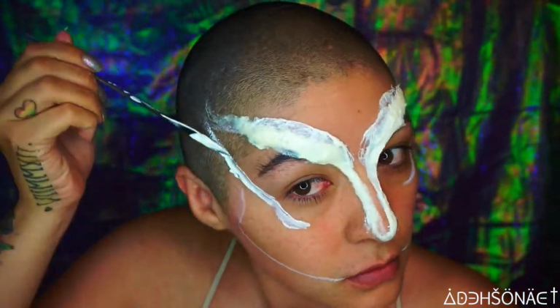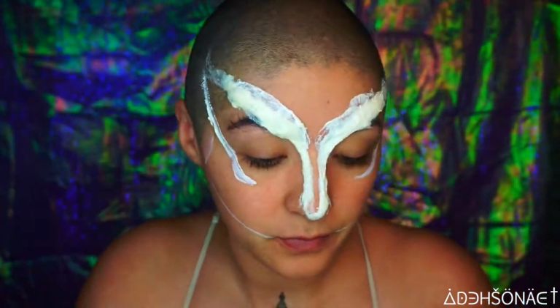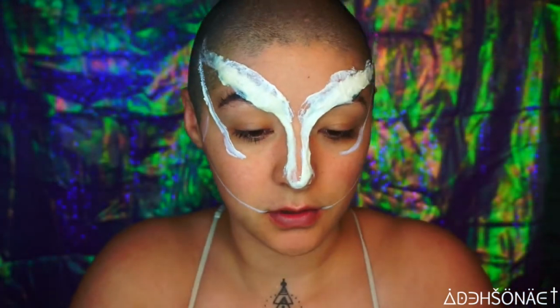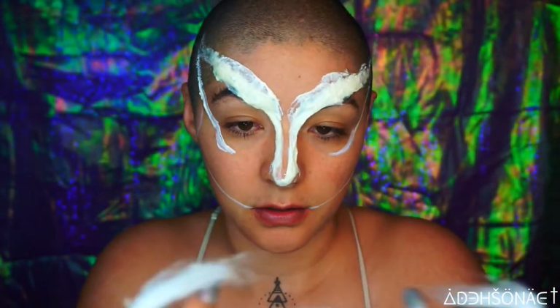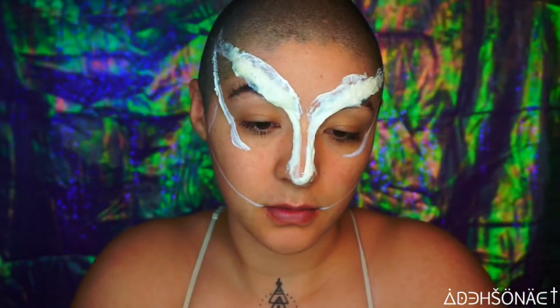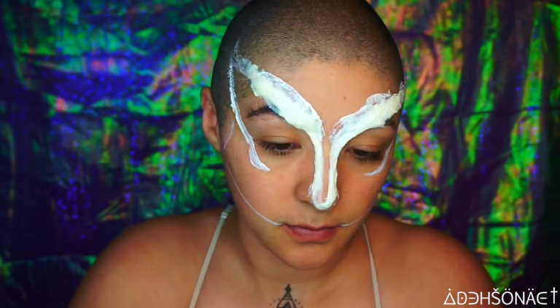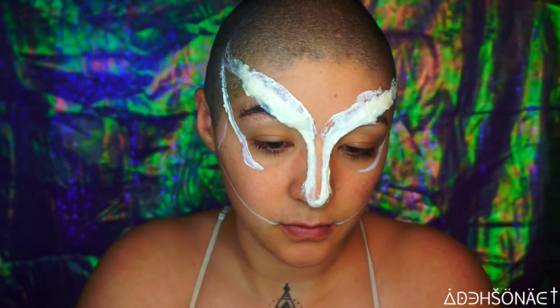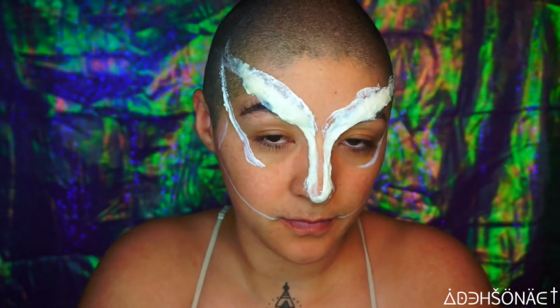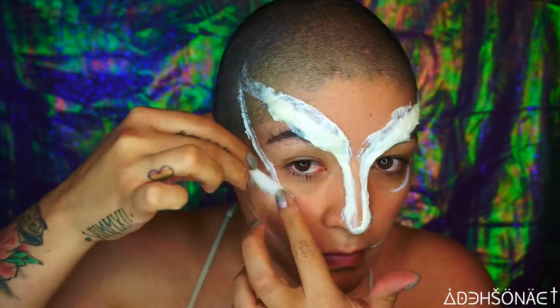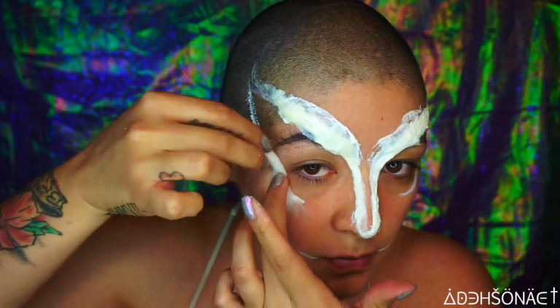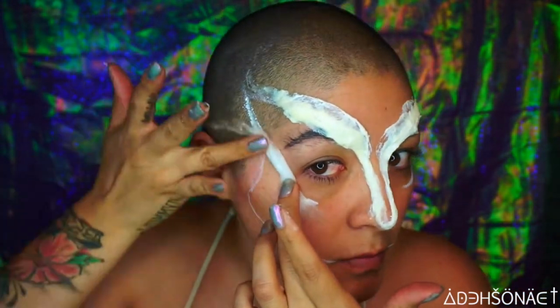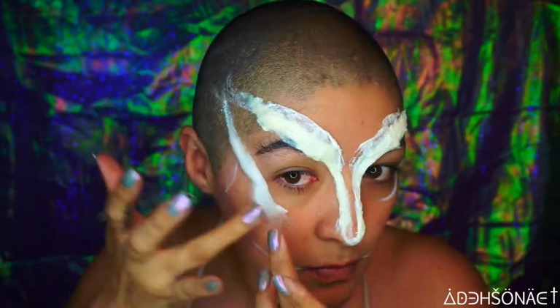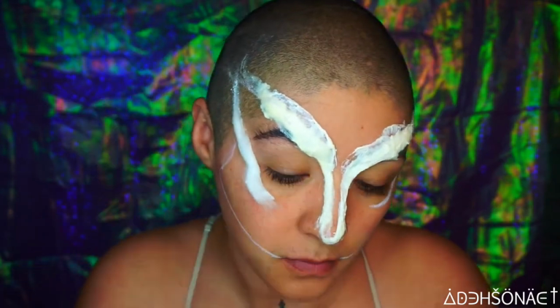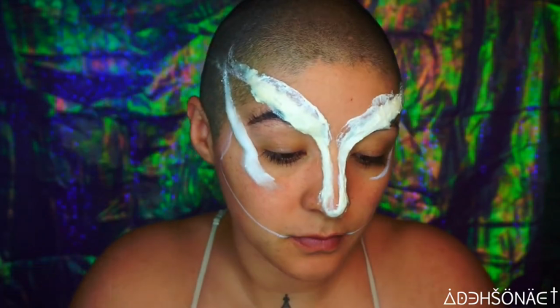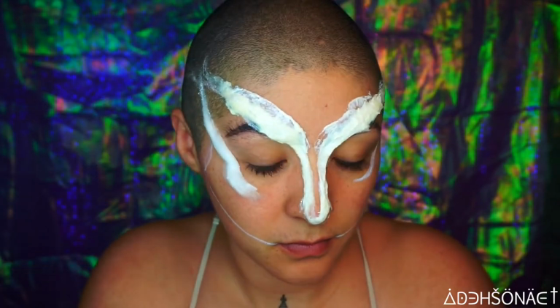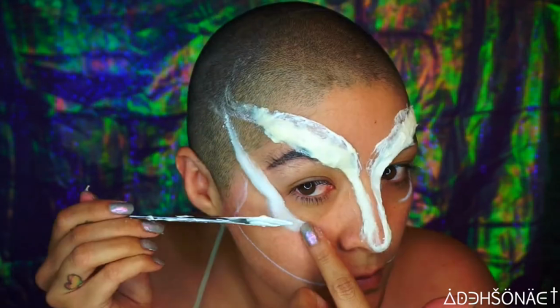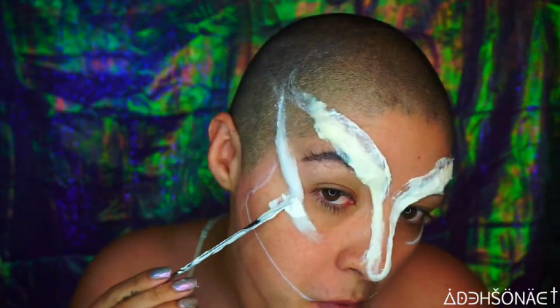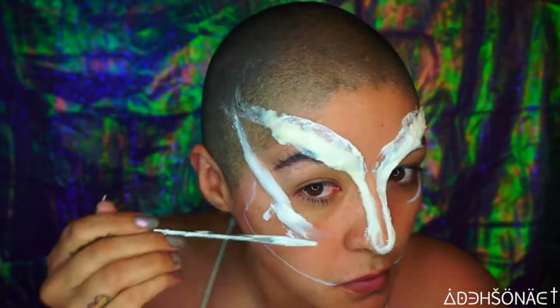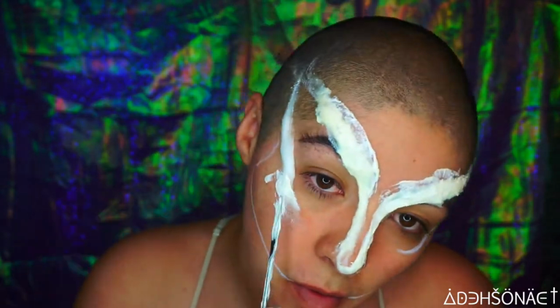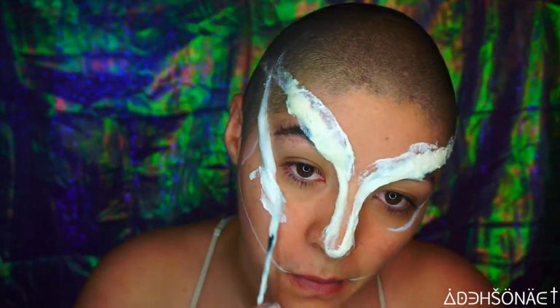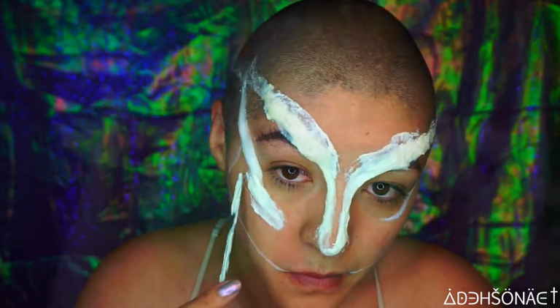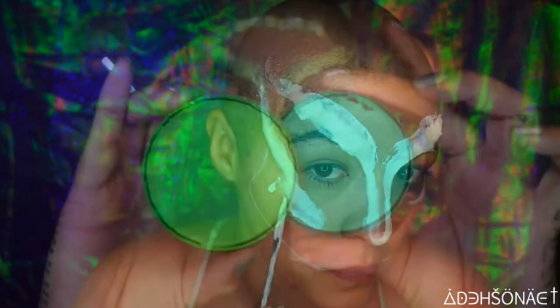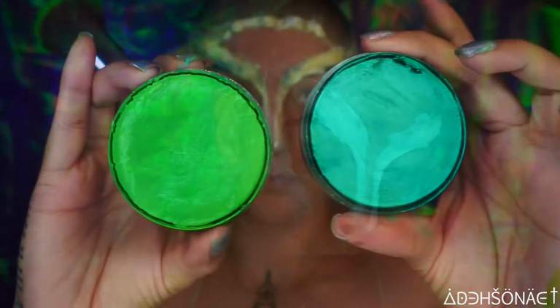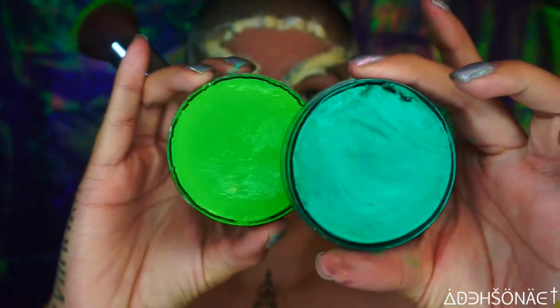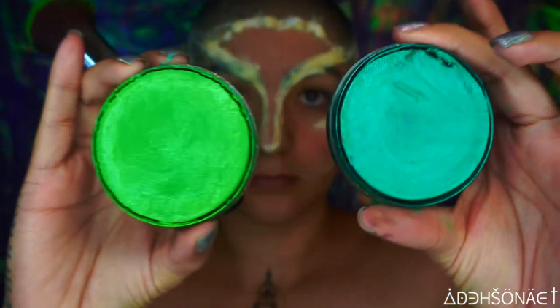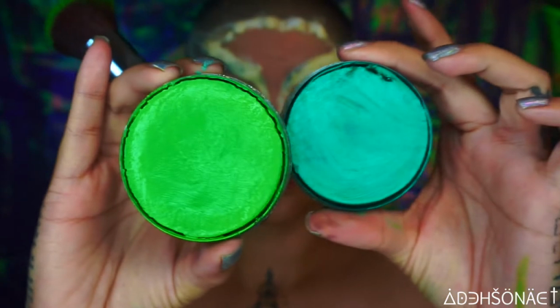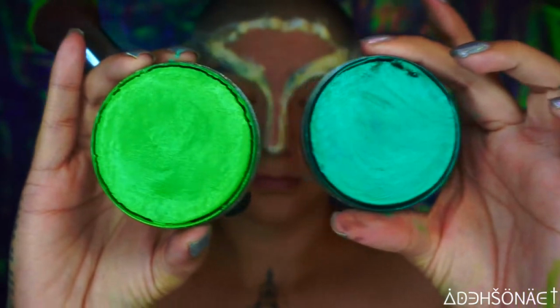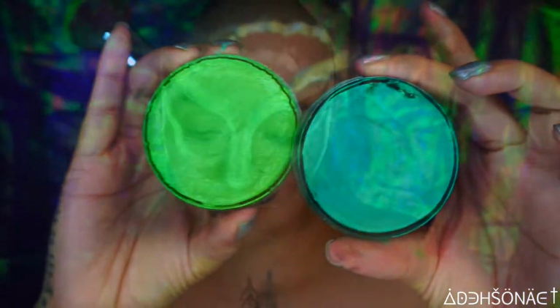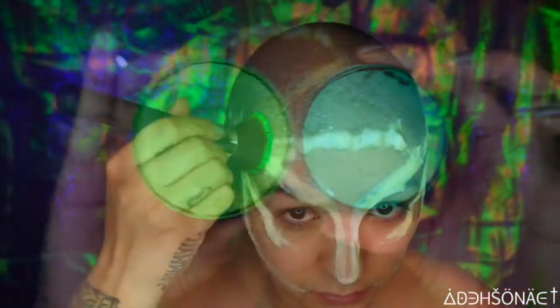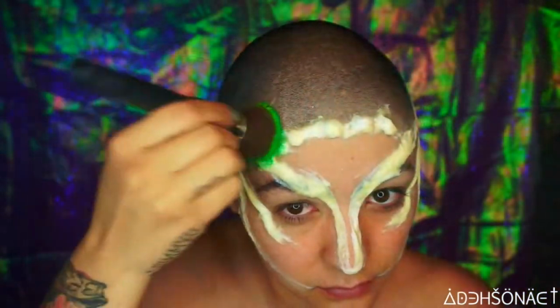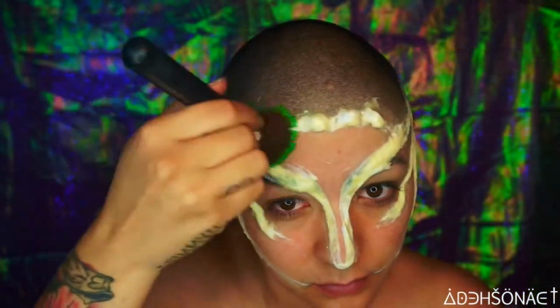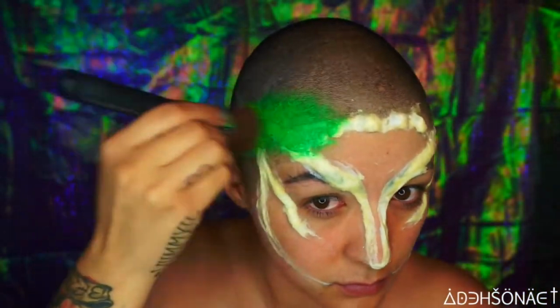After you're done with all of your layering, please make sure to set all of your liquid latex with some translucent powder so it's easier for you to paint. We're gonna be using the color poison green and peacock shimmer and we're gonna mix those two together.